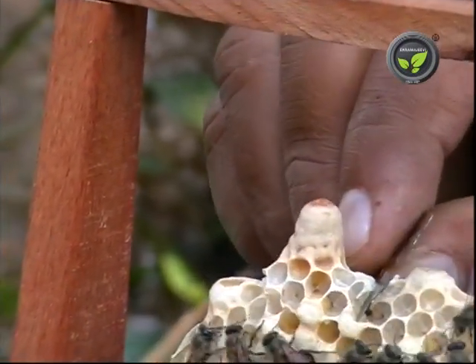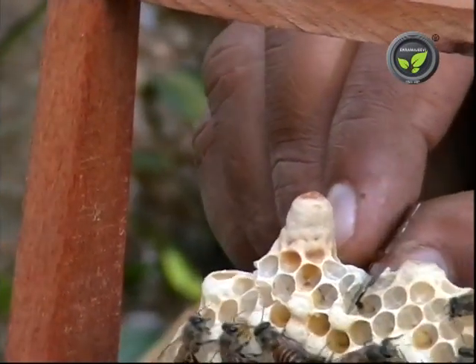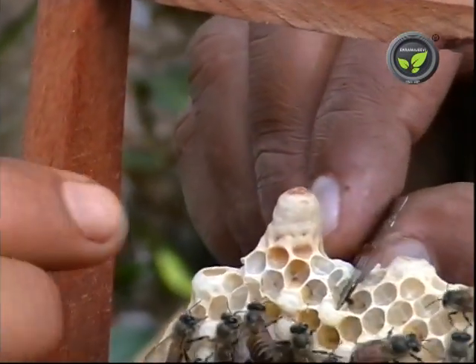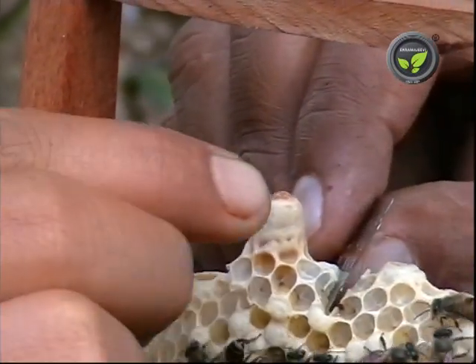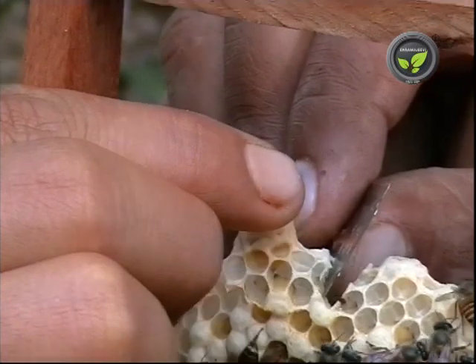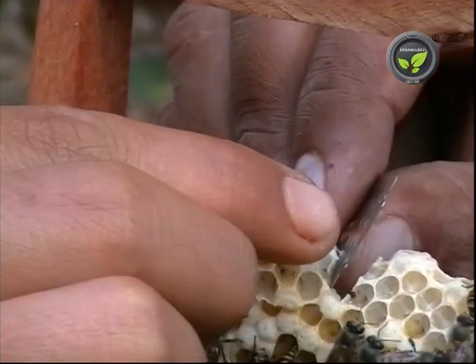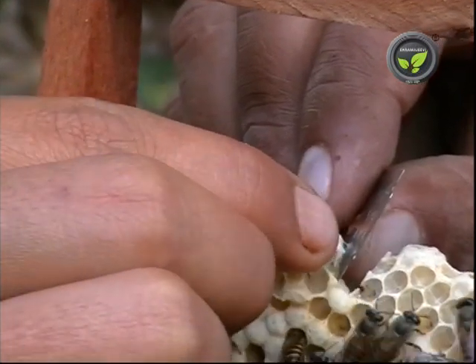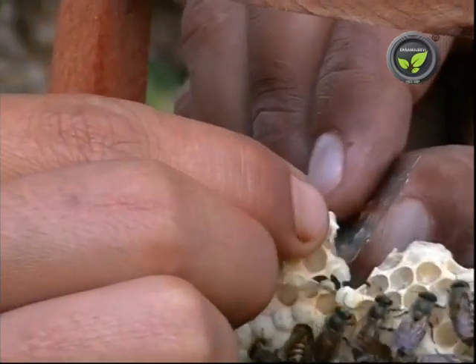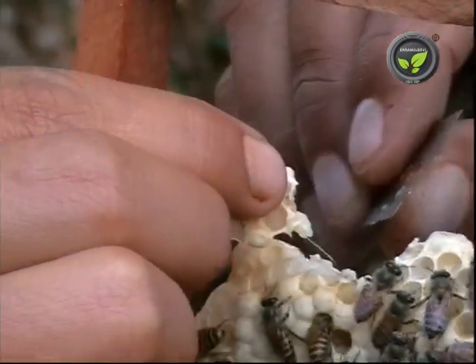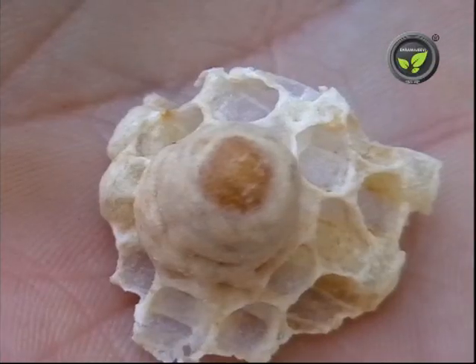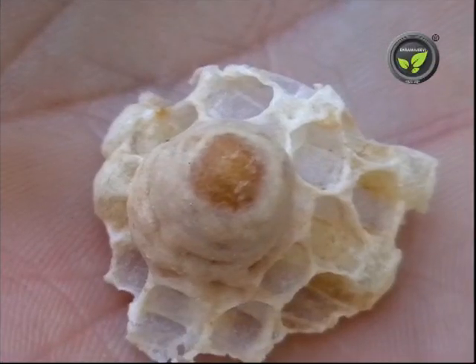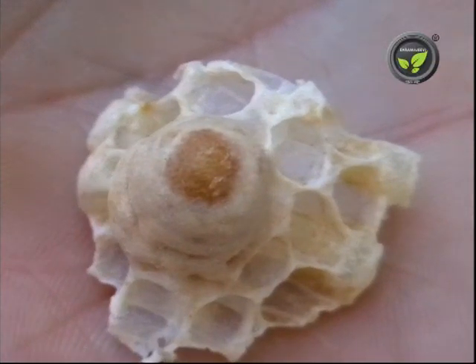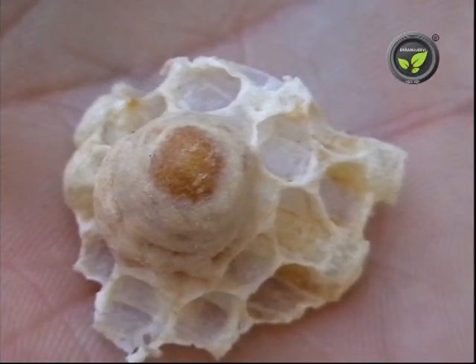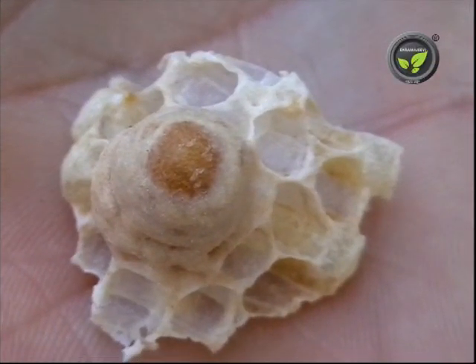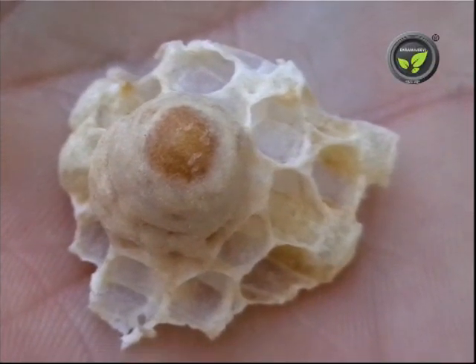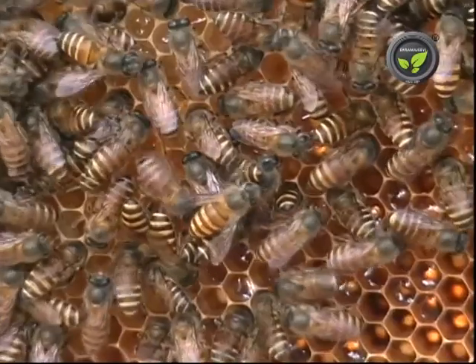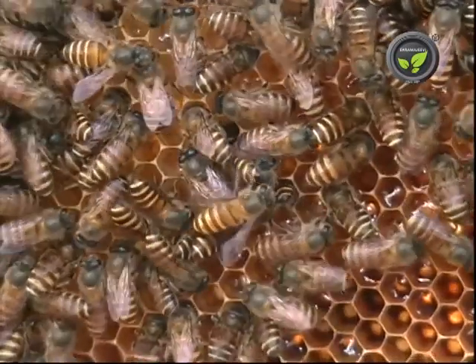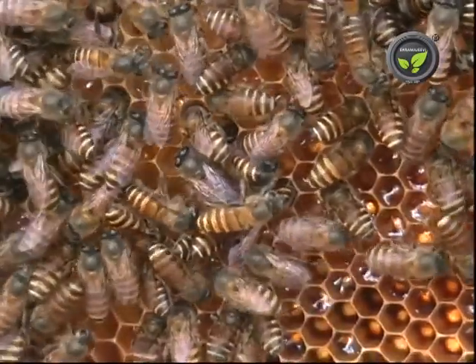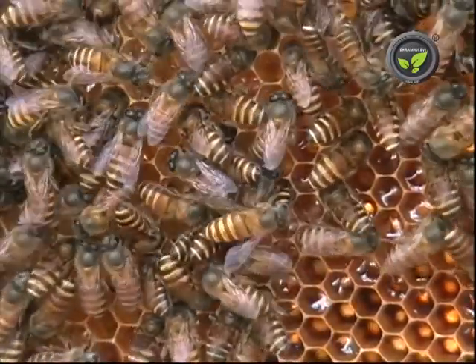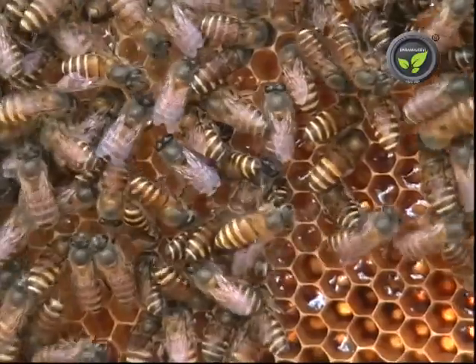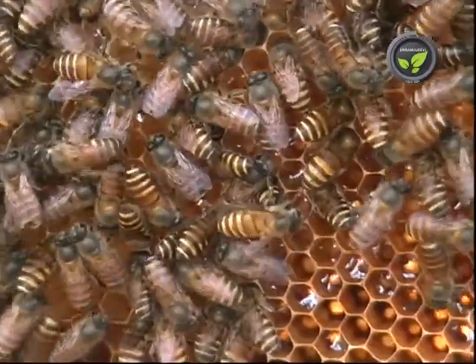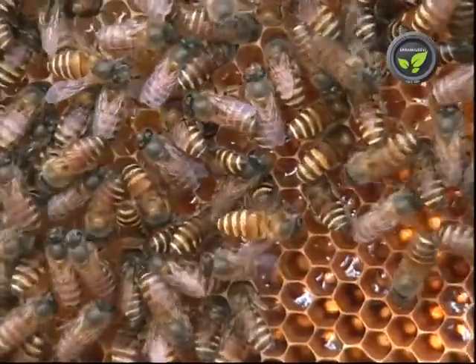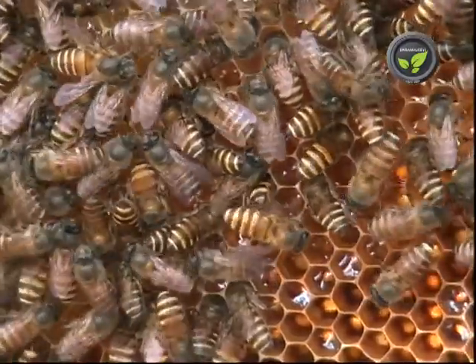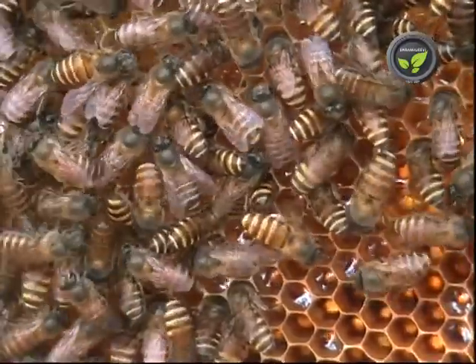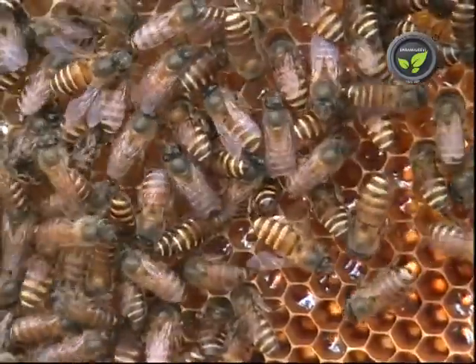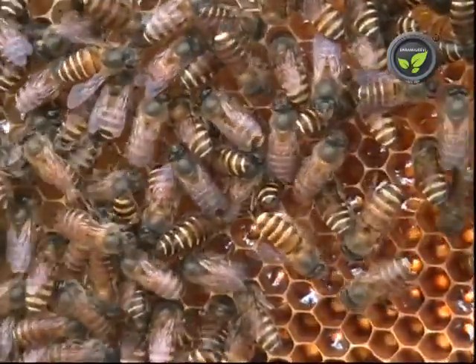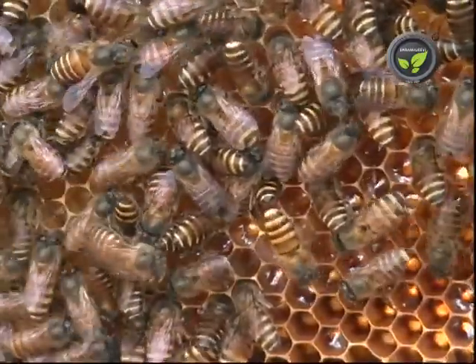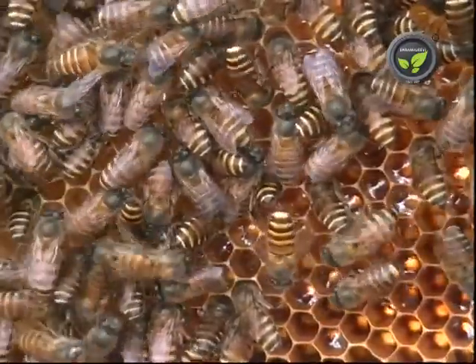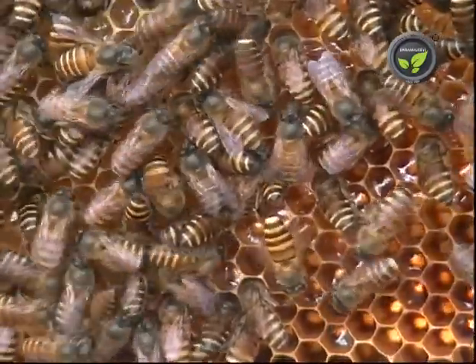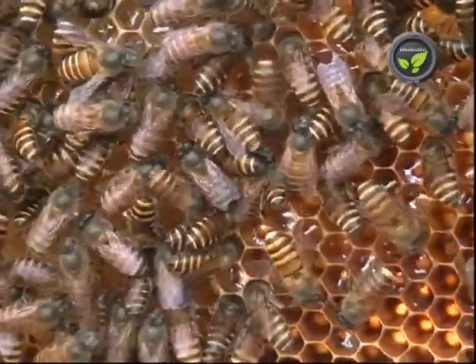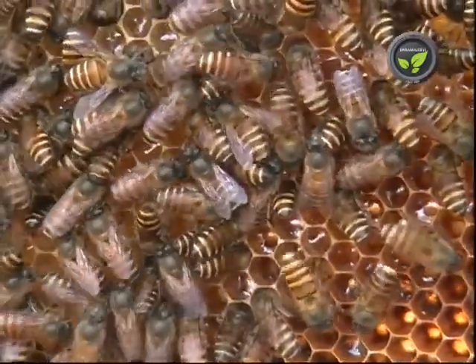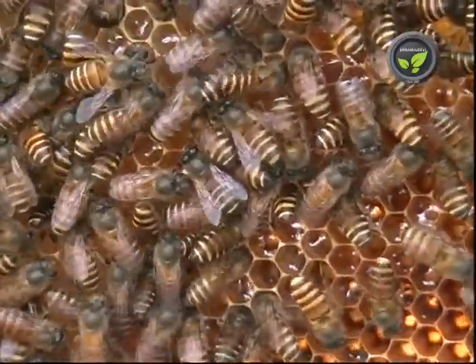The queen emerges within 16 days. At this stage, provide one more comb with fresh eggs. Otherwise, the new queen may swarm away with the bees.